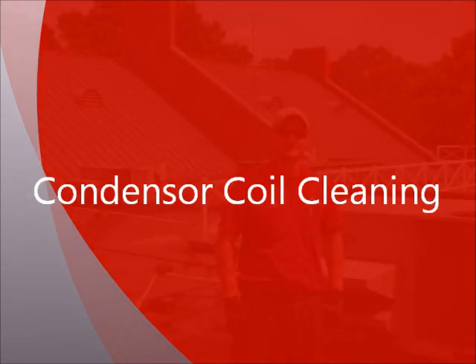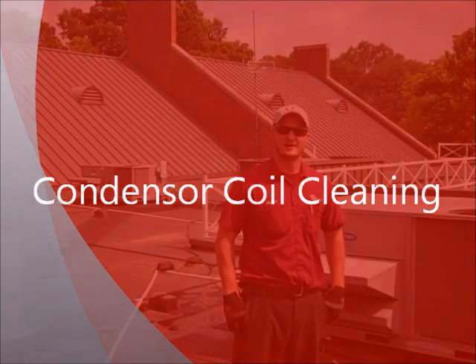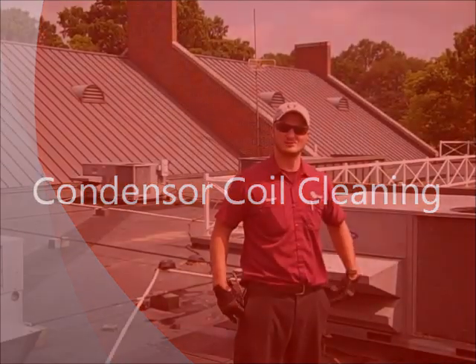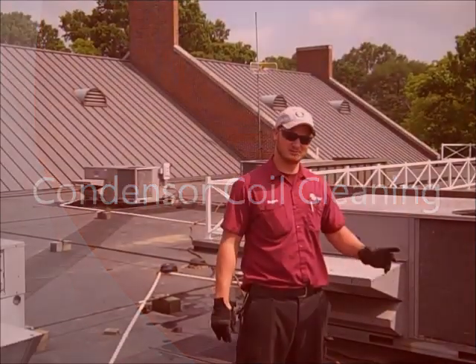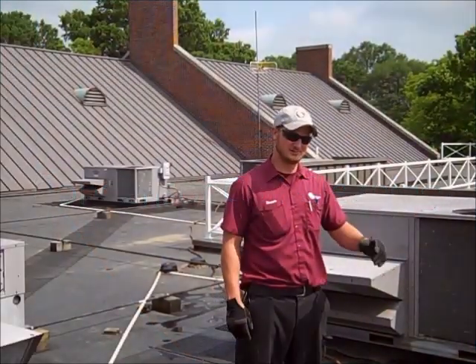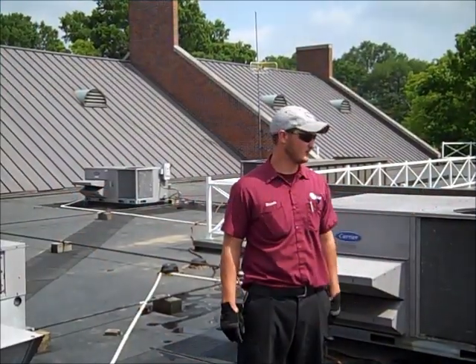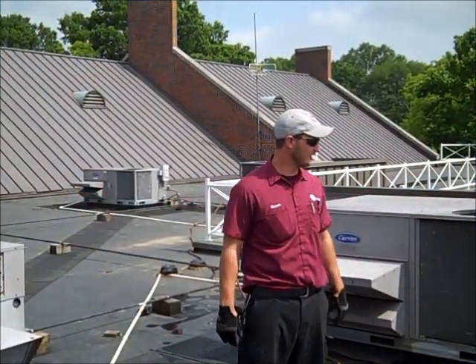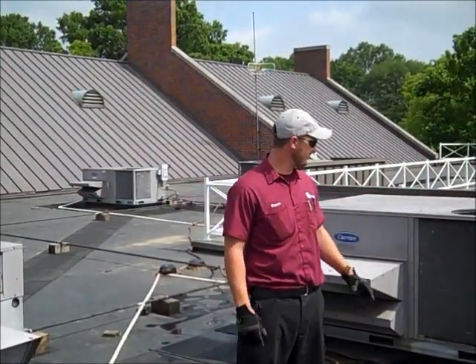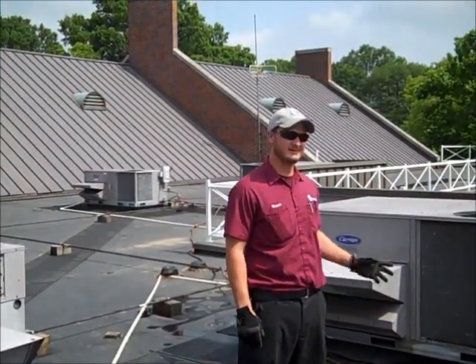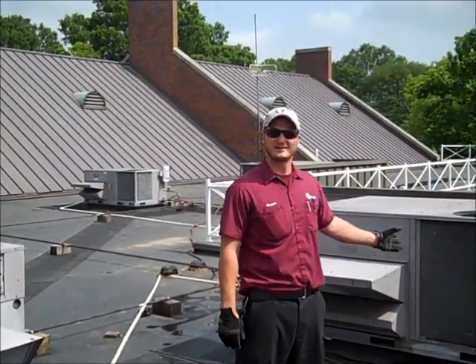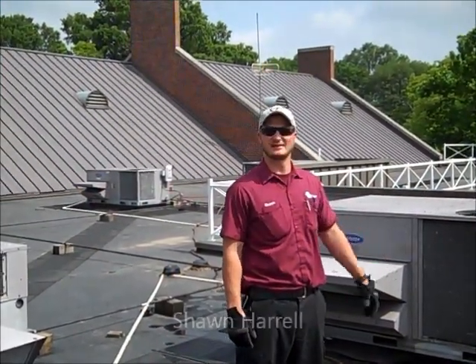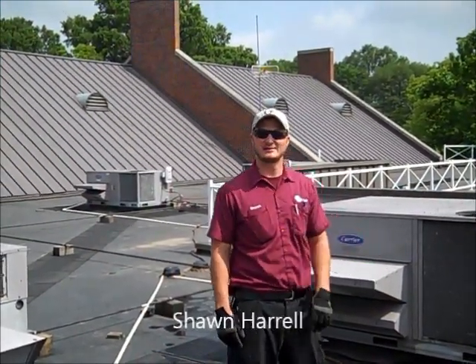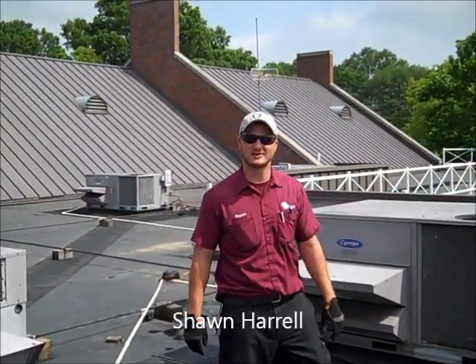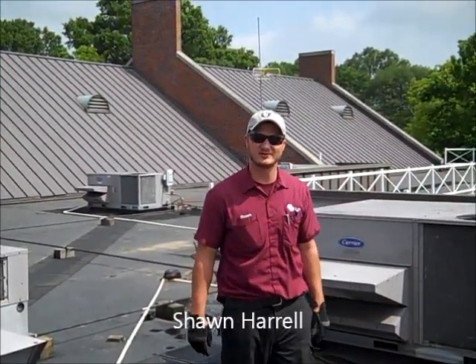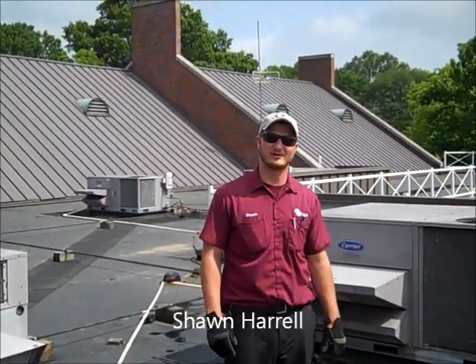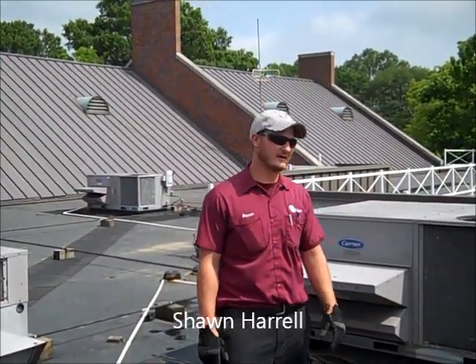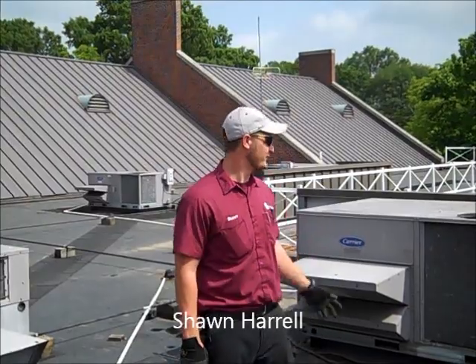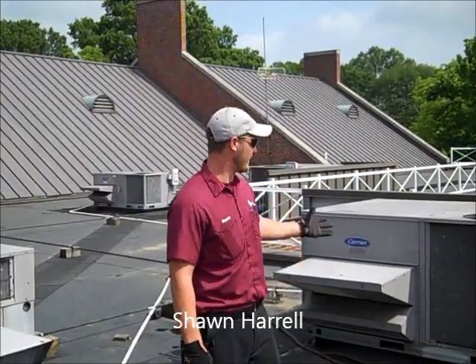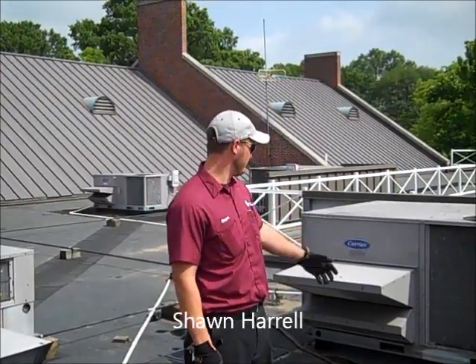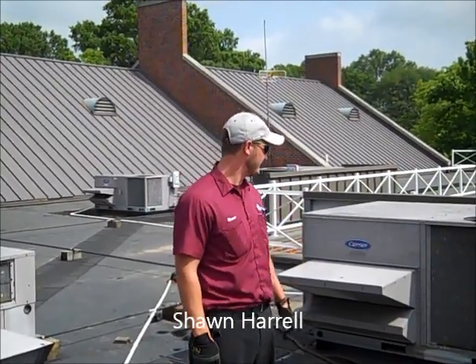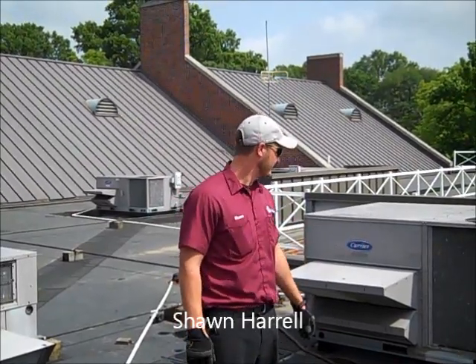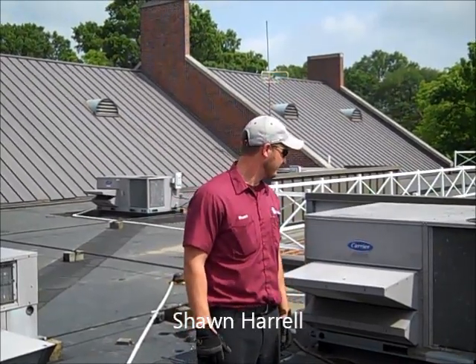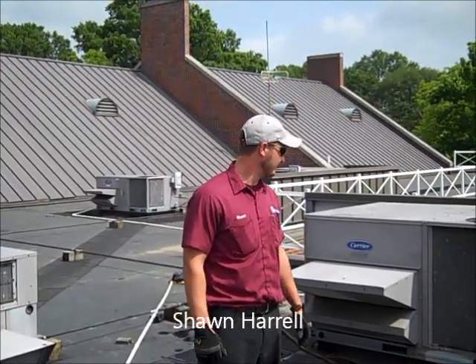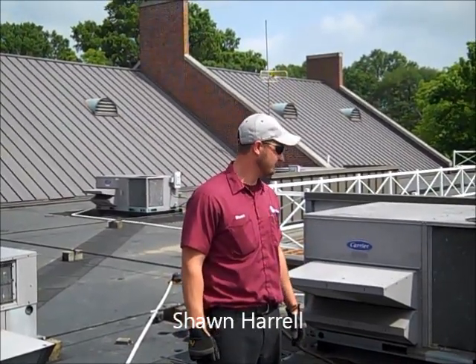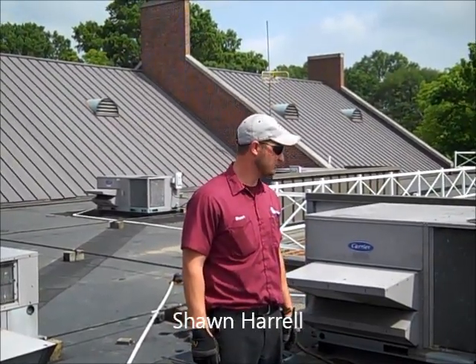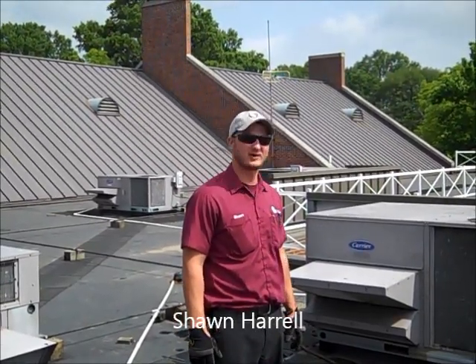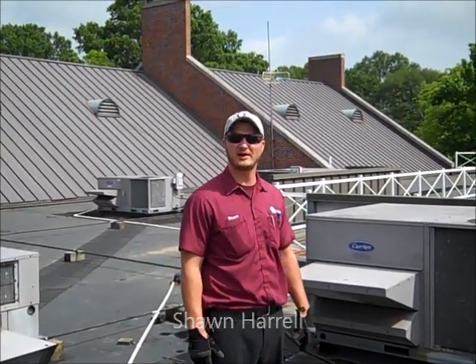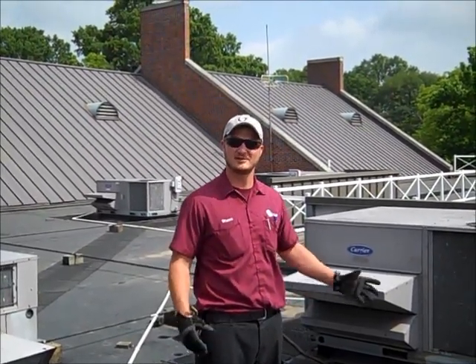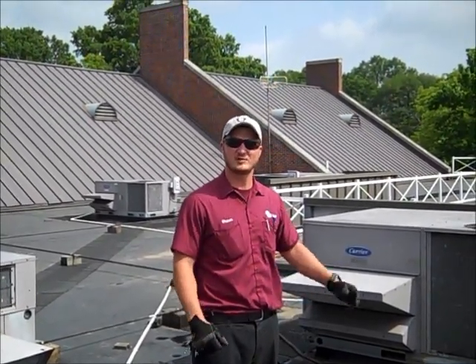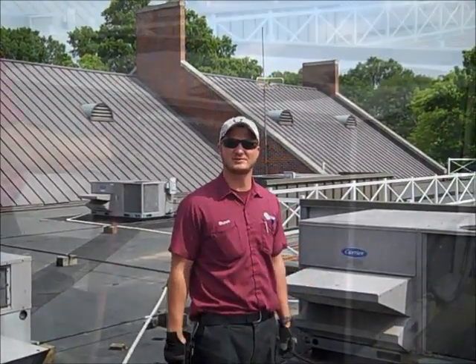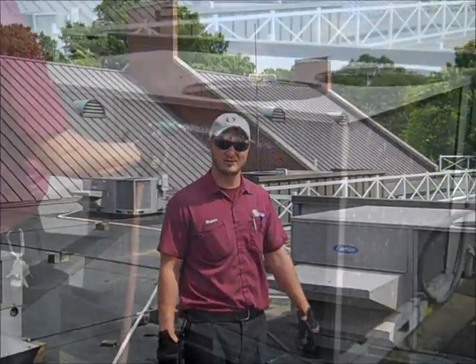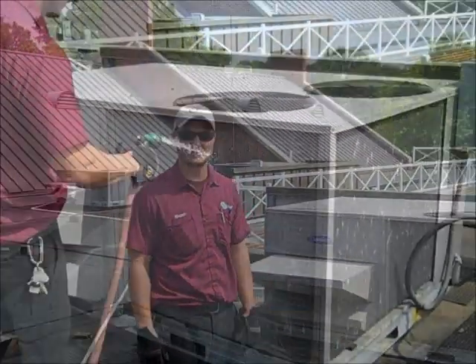Hi, my name's Shawn. We're out here today. I'm going to clean condenser coils on a carrier rooftop unit and we're going to start by pre-soaking the coils with water.